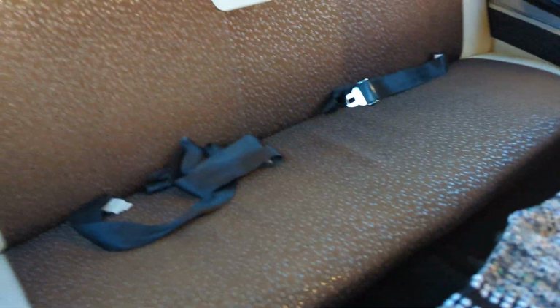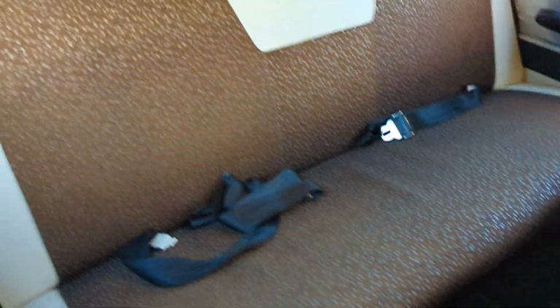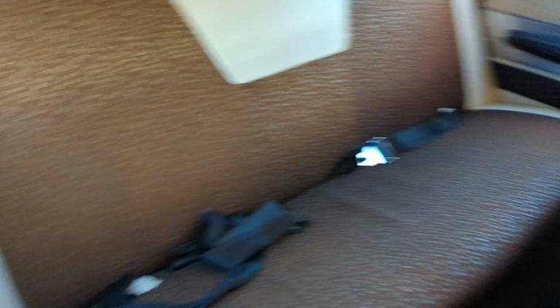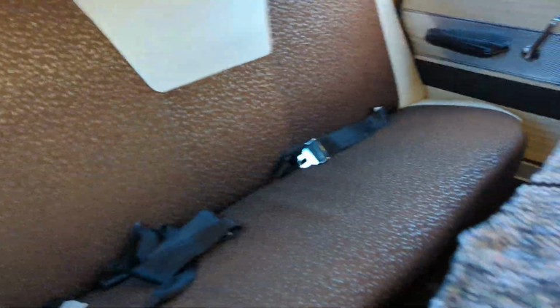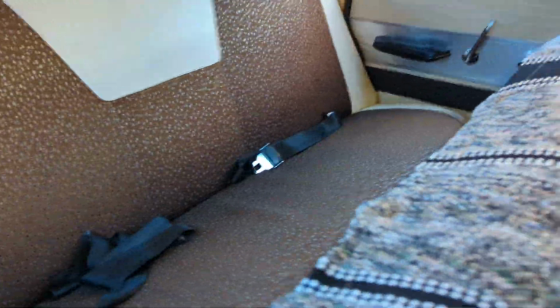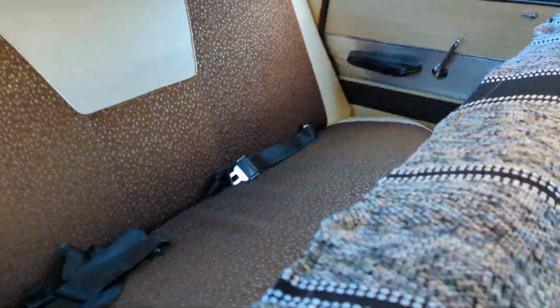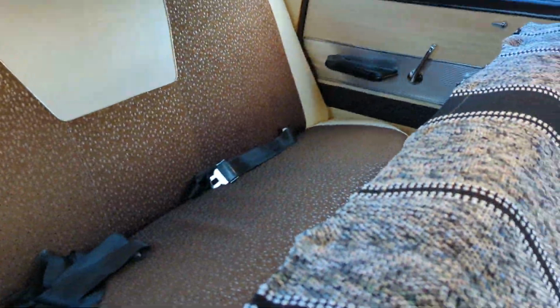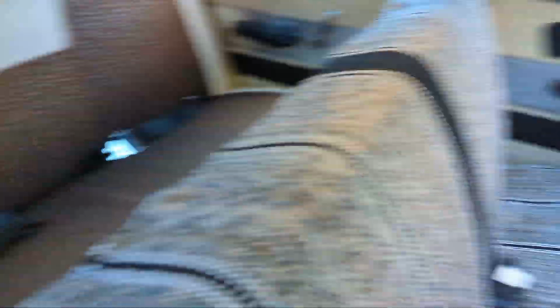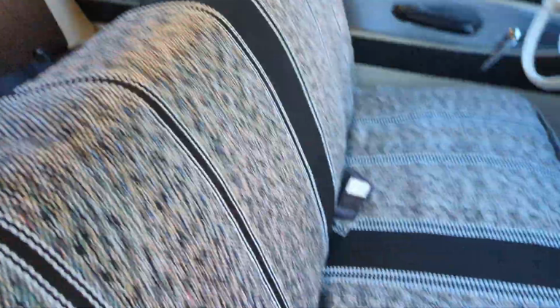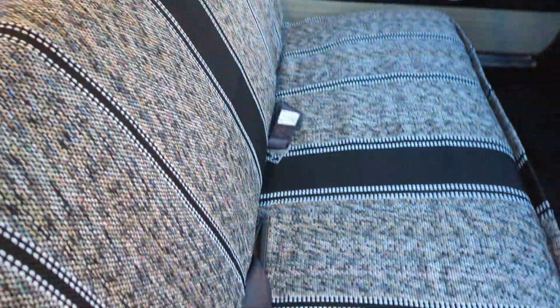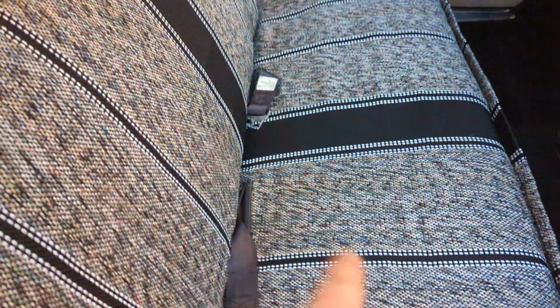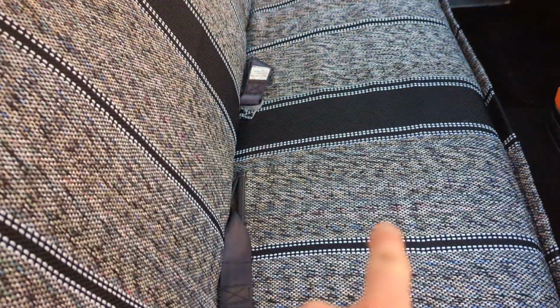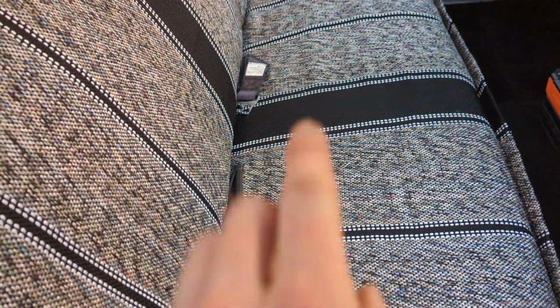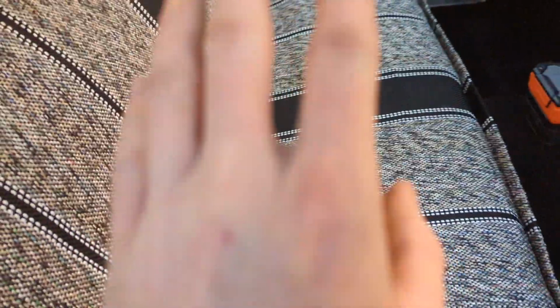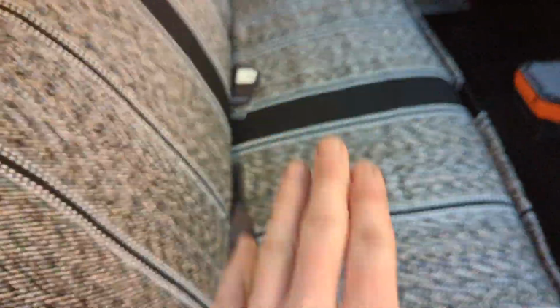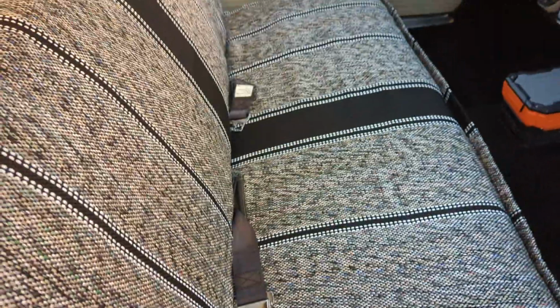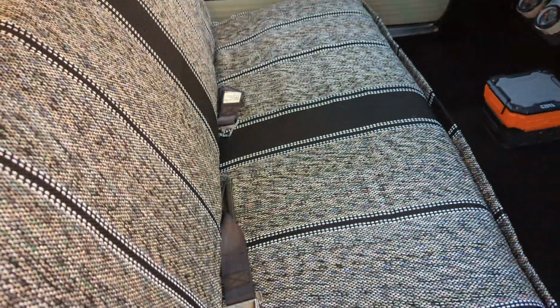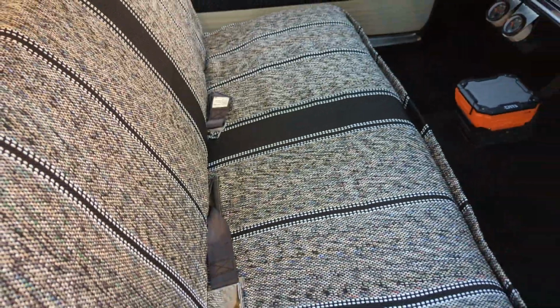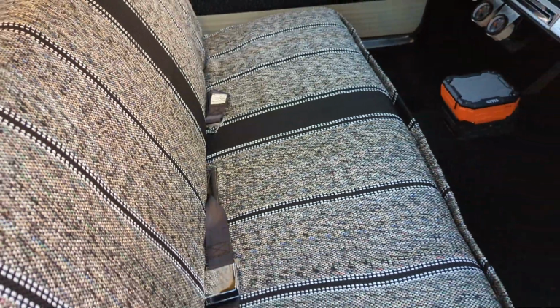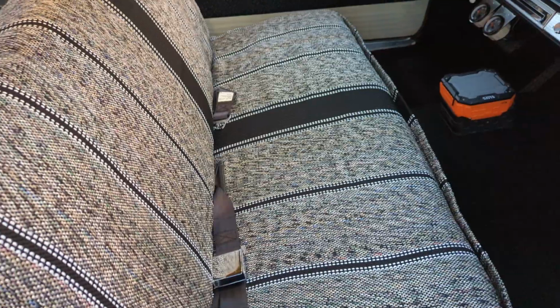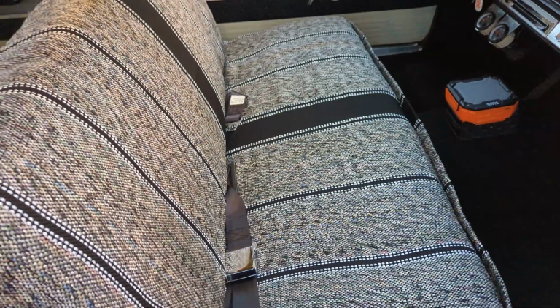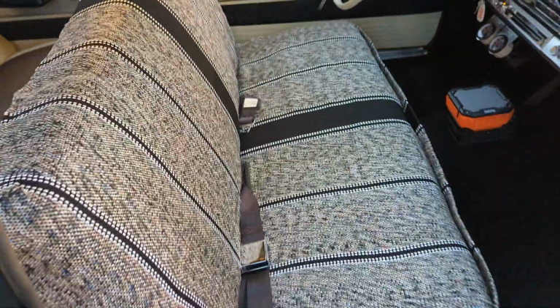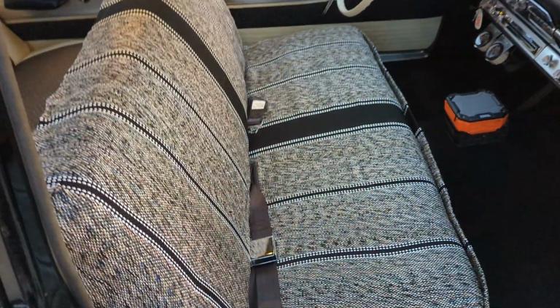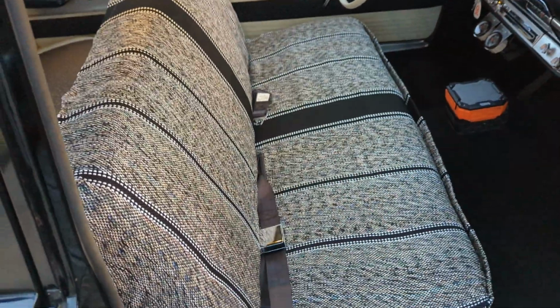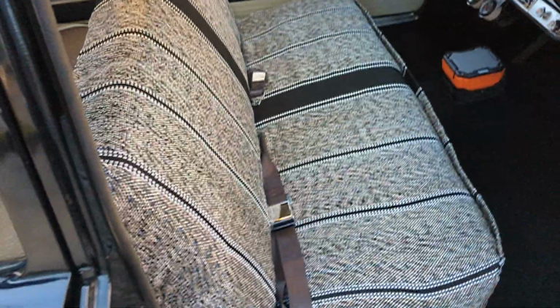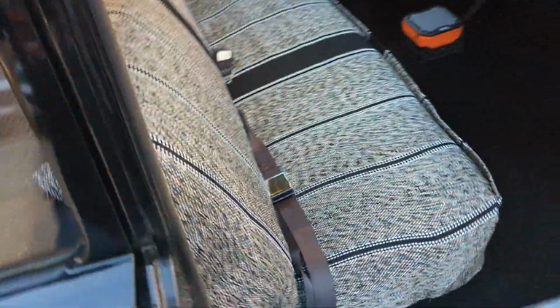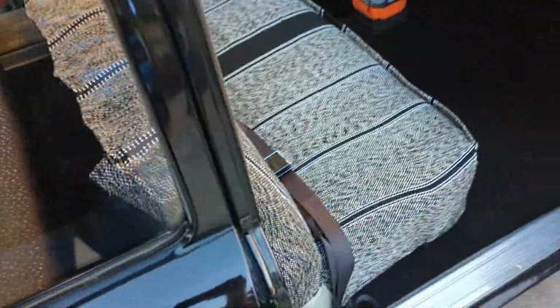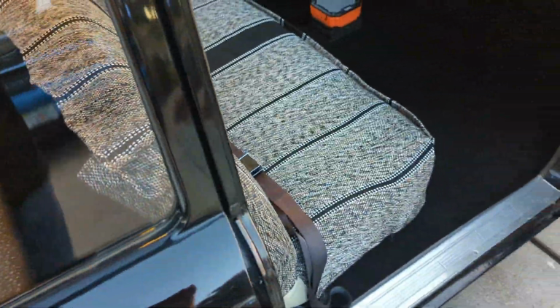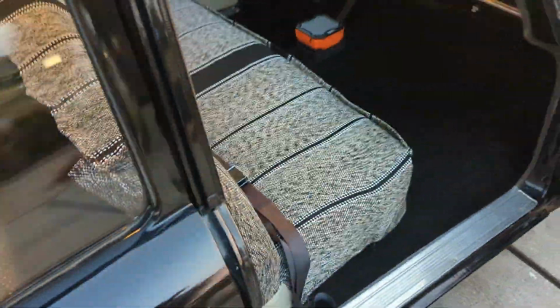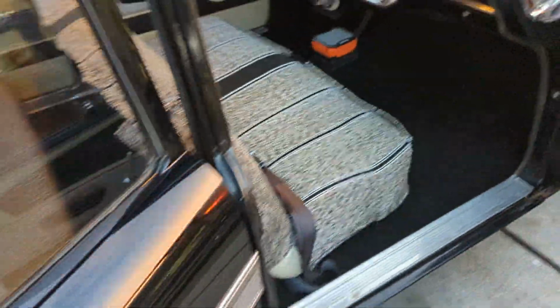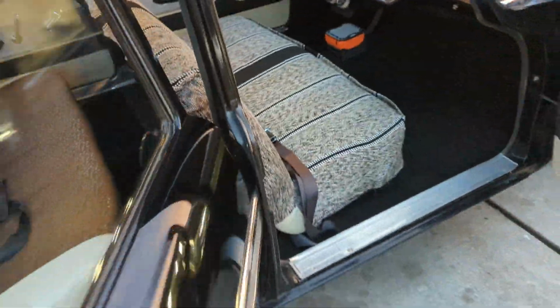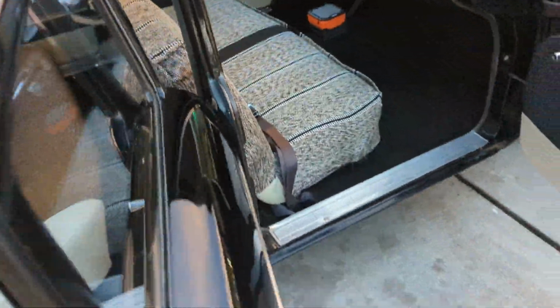The carpet is new; everything else is original. Even the seats are original — that's what the seats should look like. They're gold and white. Not a fan of the gold and white, and this one was a little ripped, so I put a seat cover on it. I have another one to match that'll go in the back.